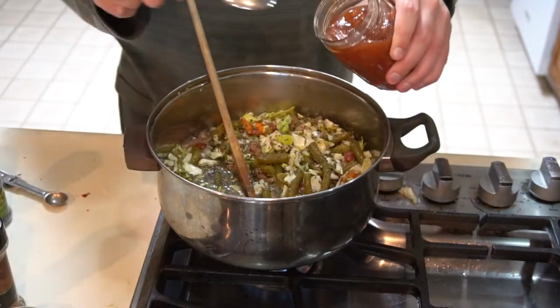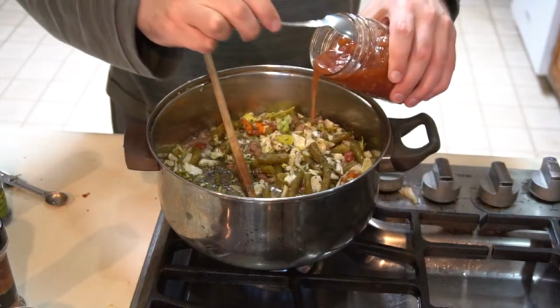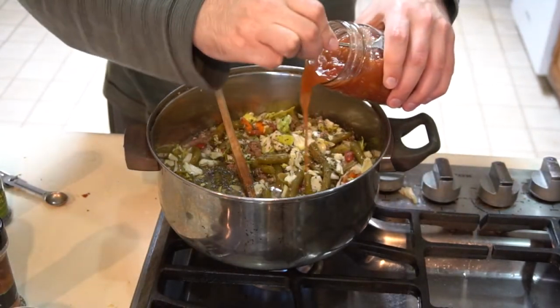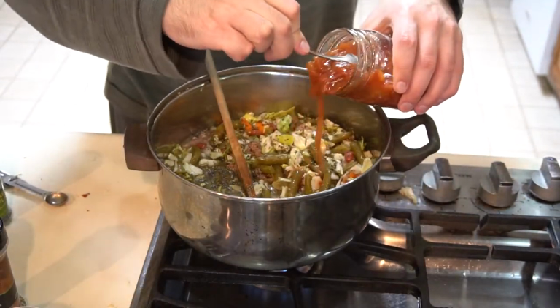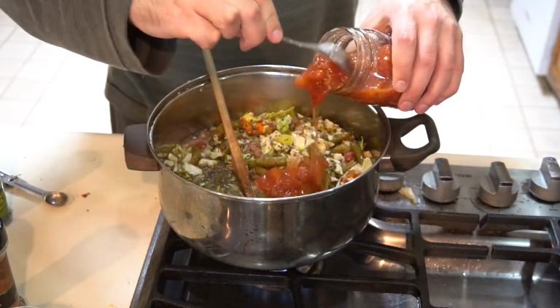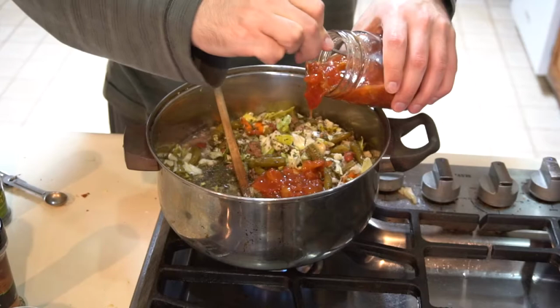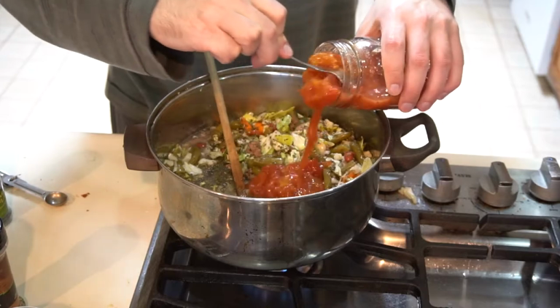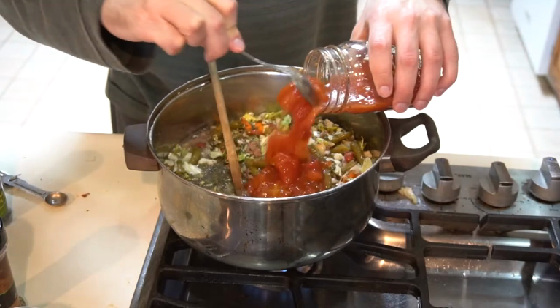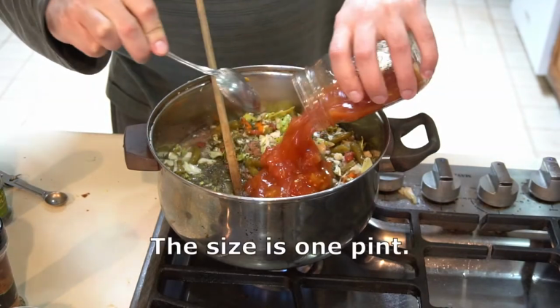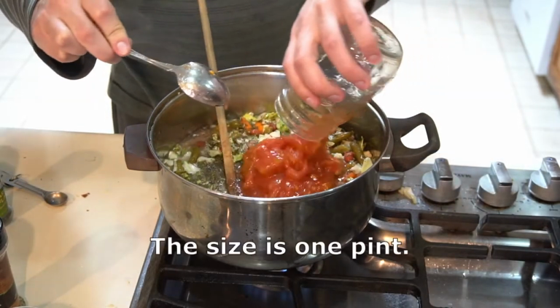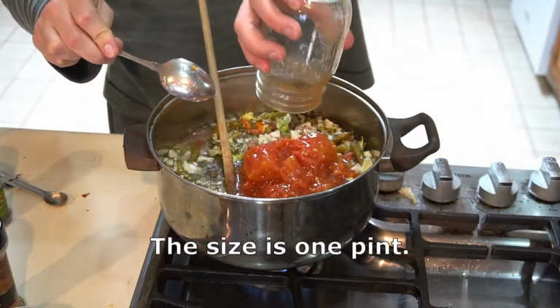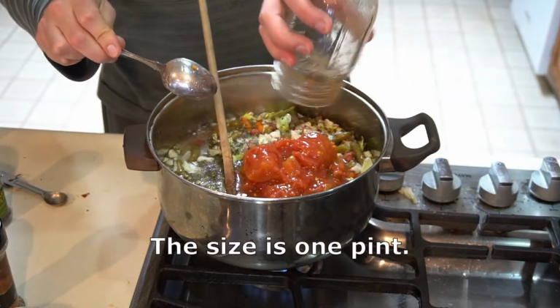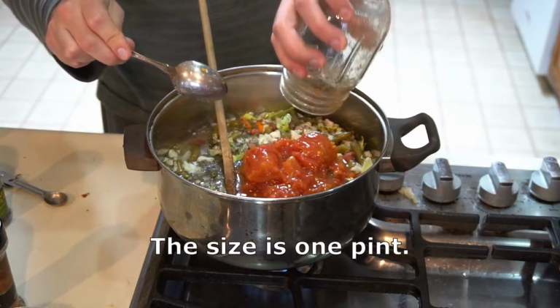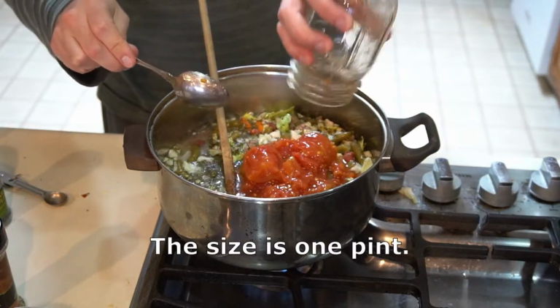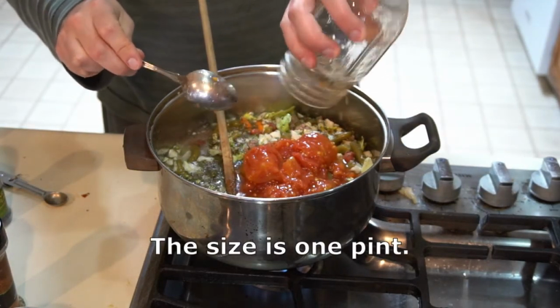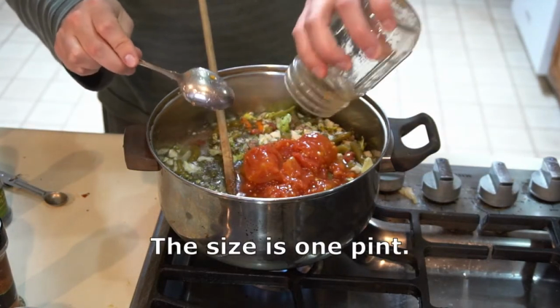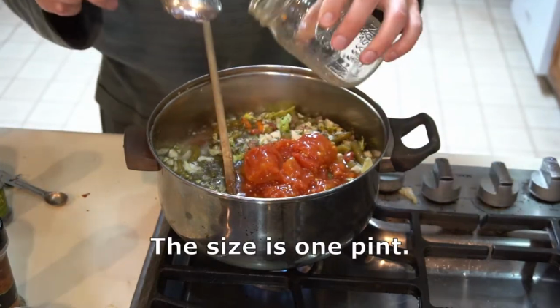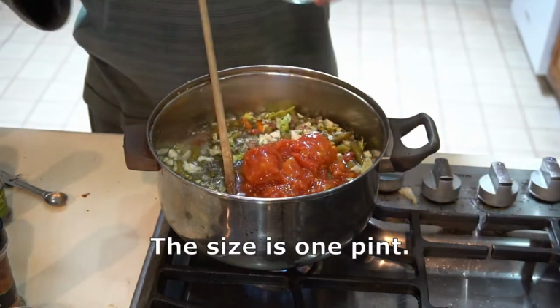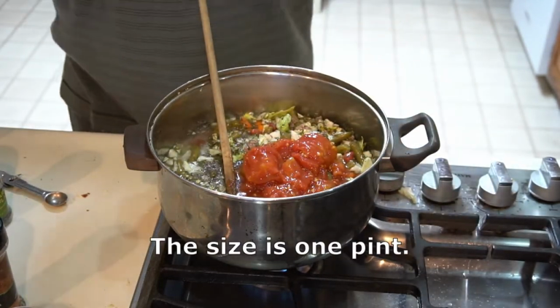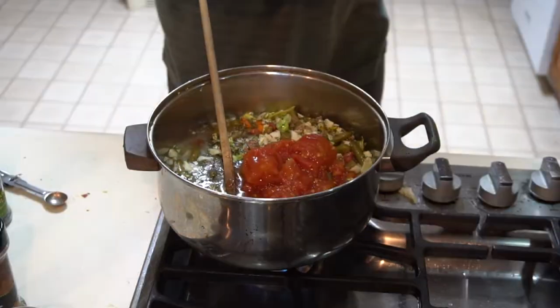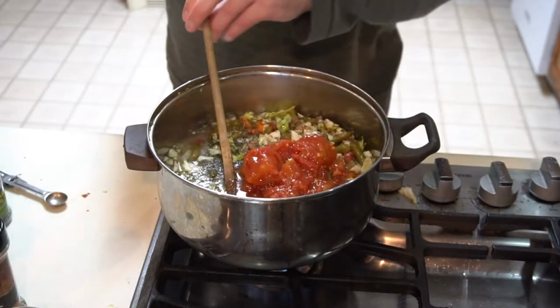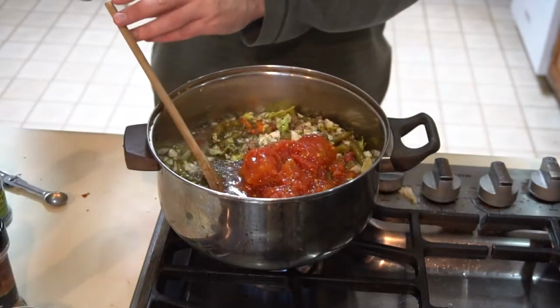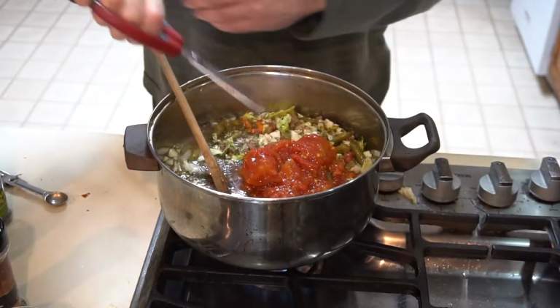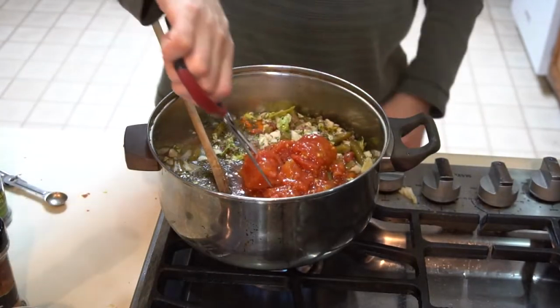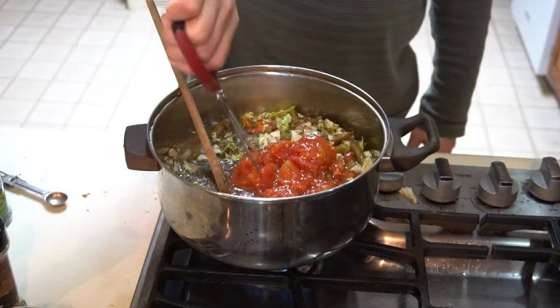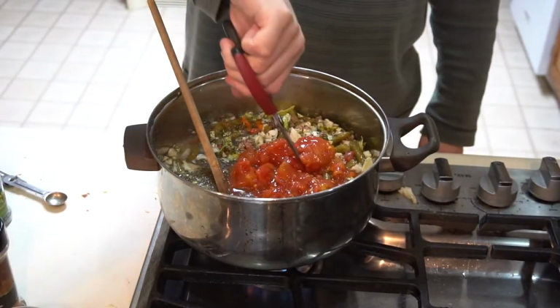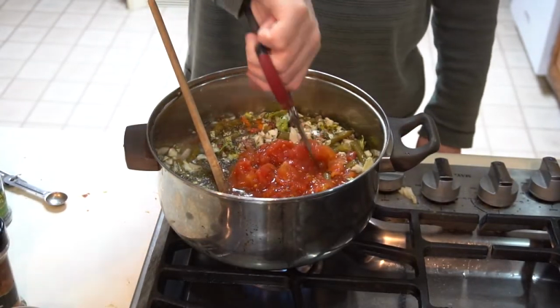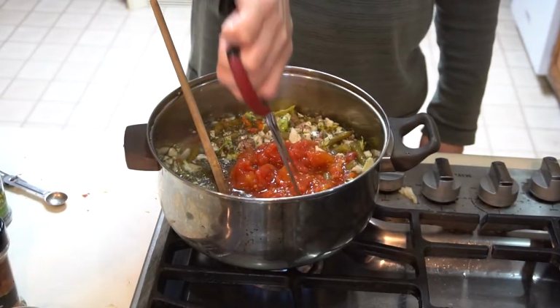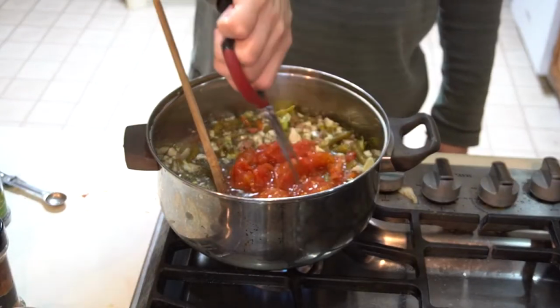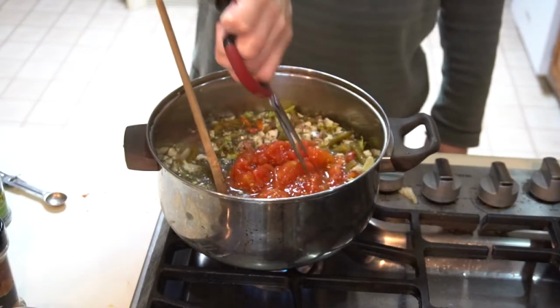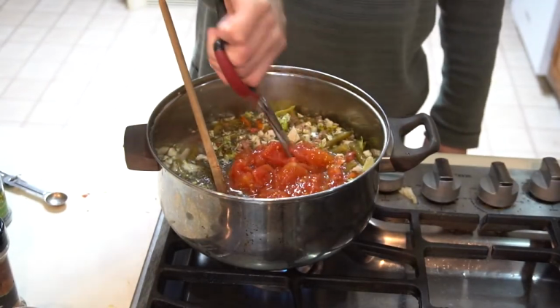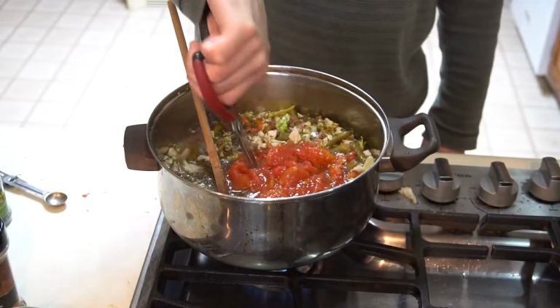Tomatoes — I'll be using the whole can. And since I want these tomato pieces smaller, I will be cutting them up with scissors.